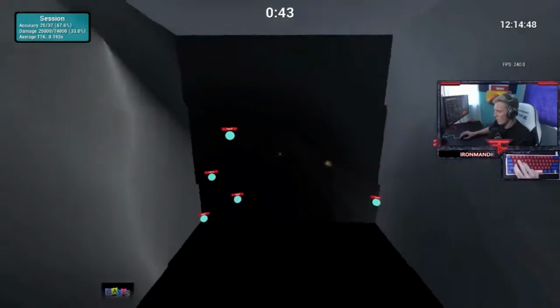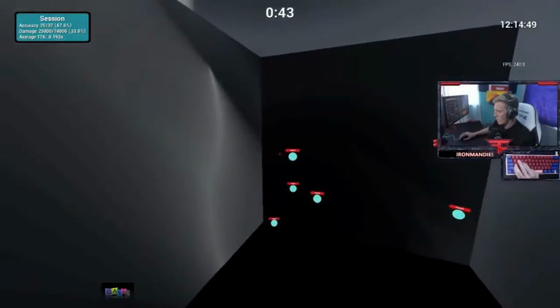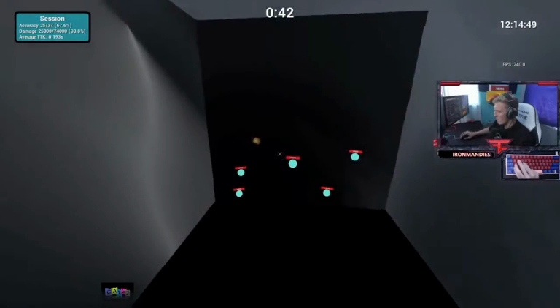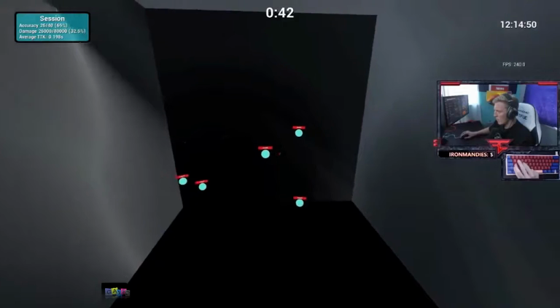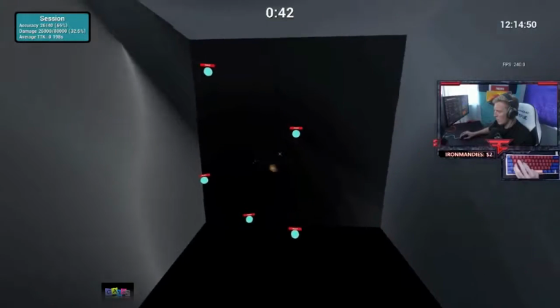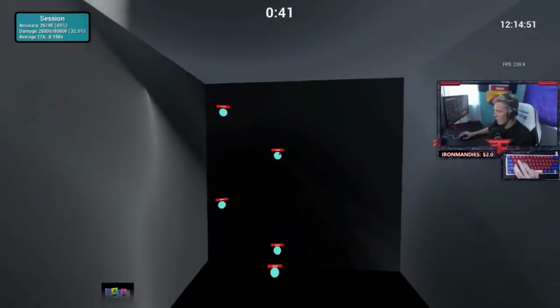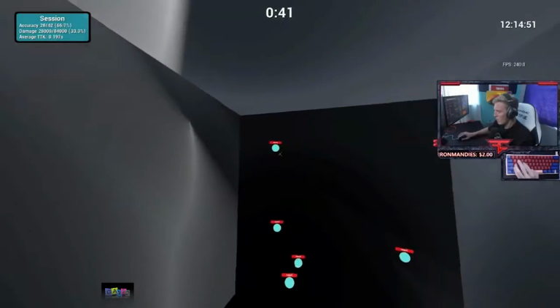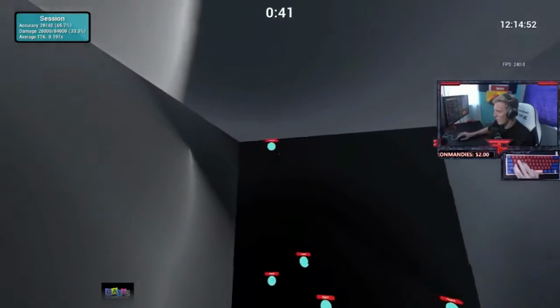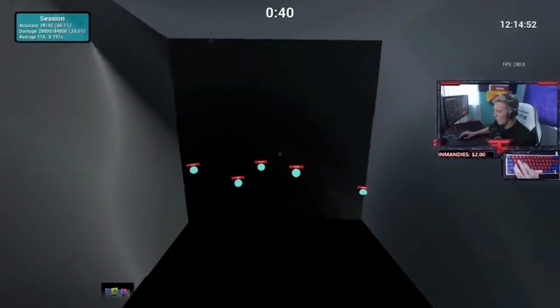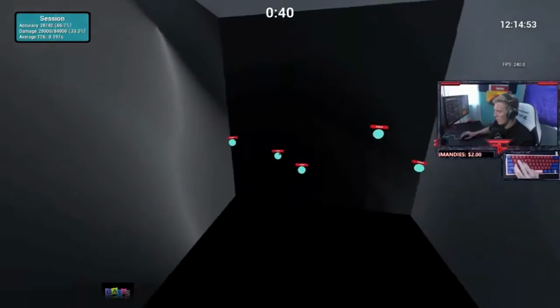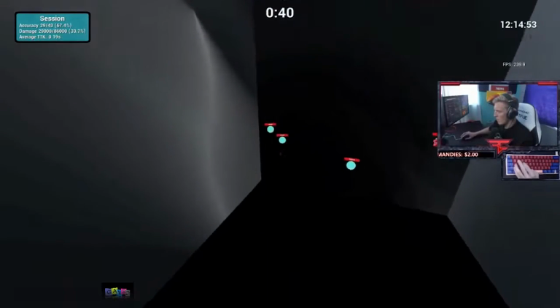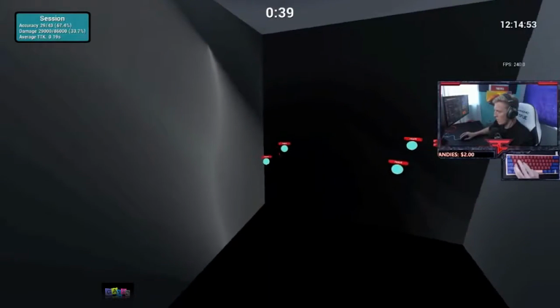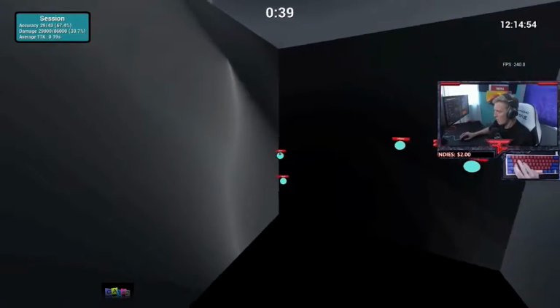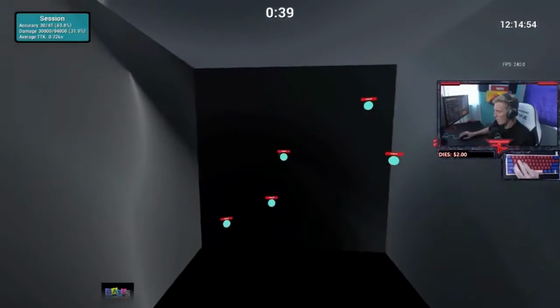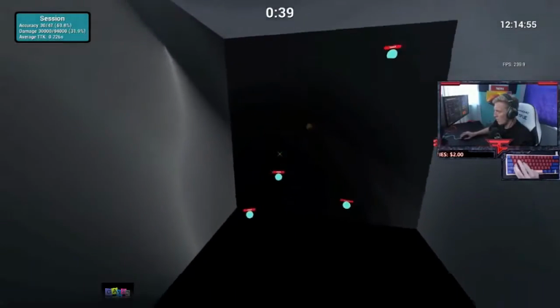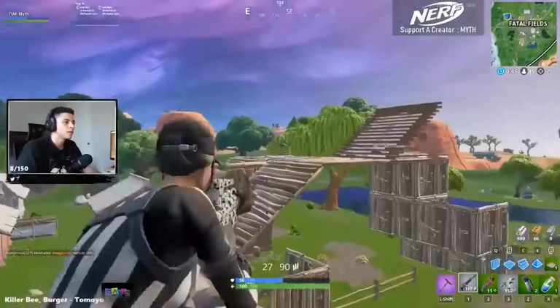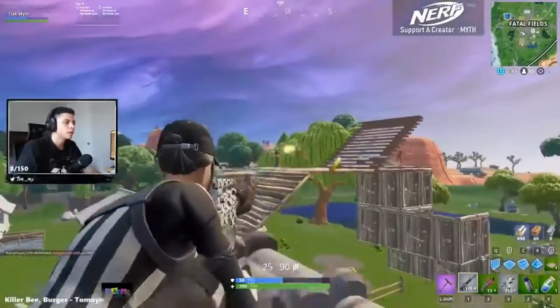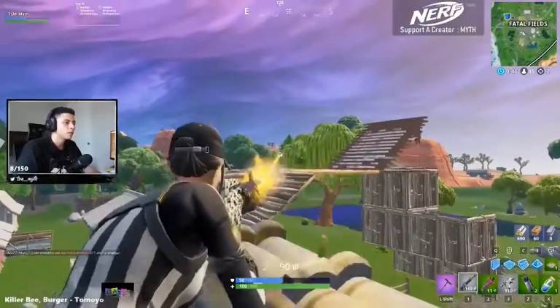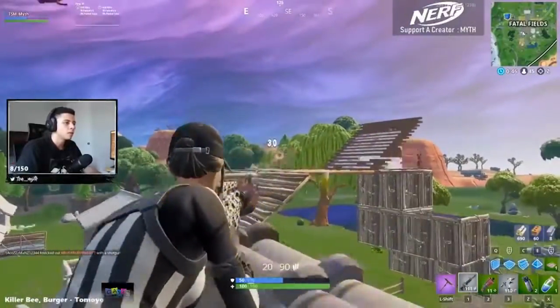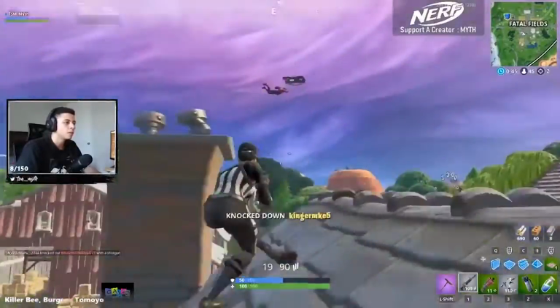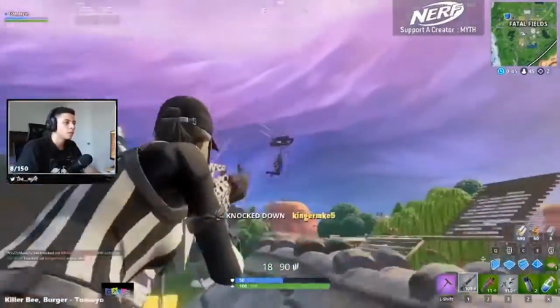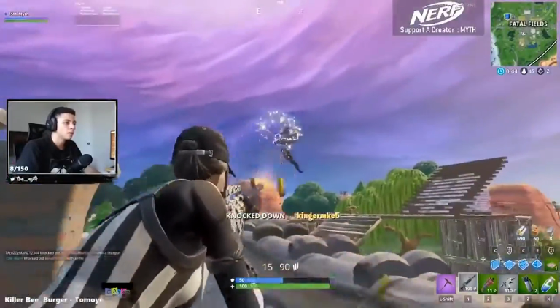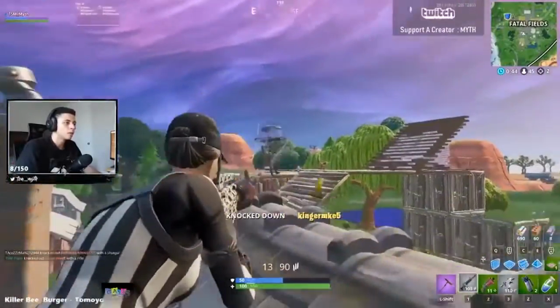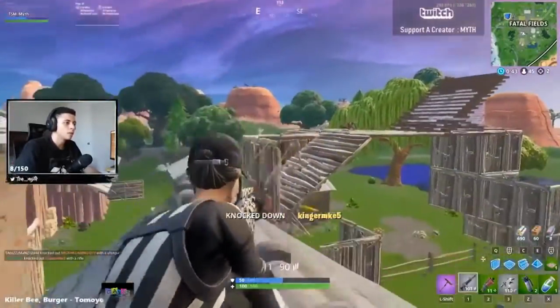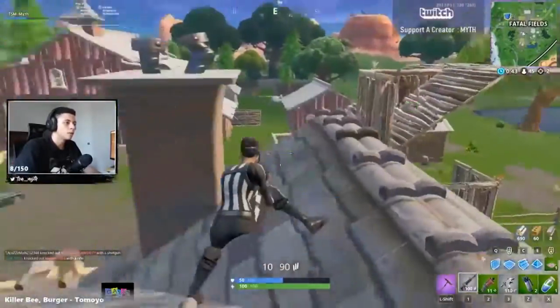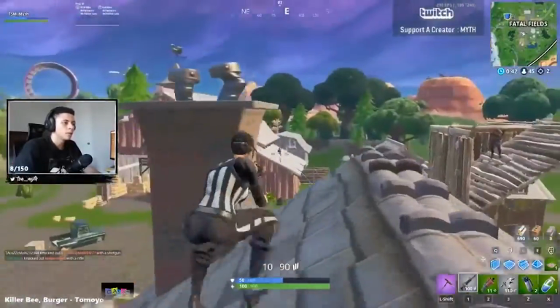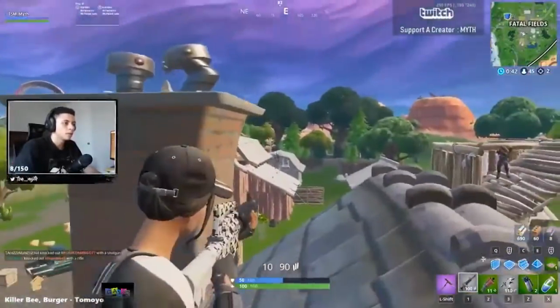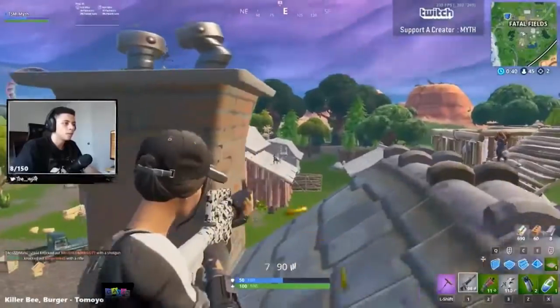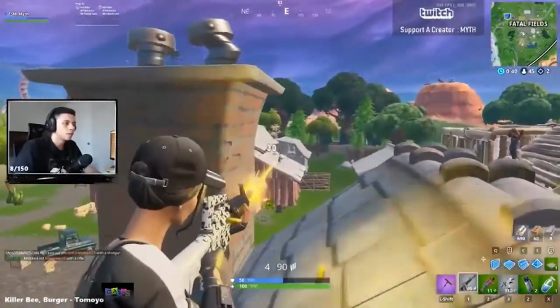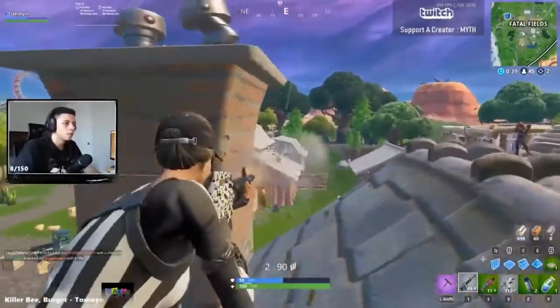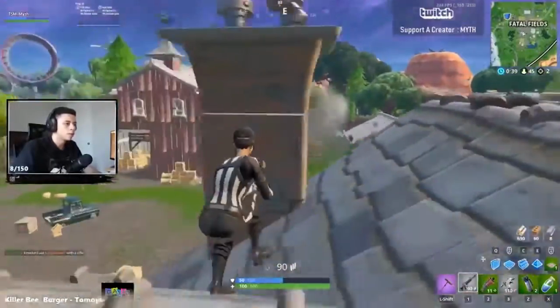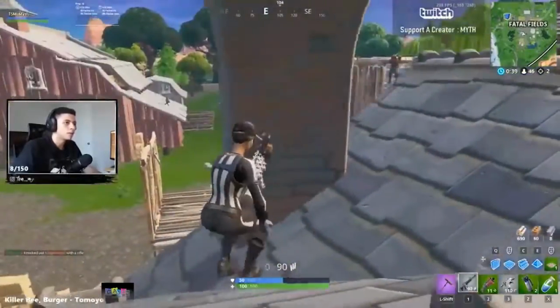While aim training definitely helps improve accuracy, here are several other tips and tricks you can use to land more shots. First, let's touch on where you should target on your opponent. Going for headshots doubles your damage in most cases, but sometimes you're just better off aiming for the body.